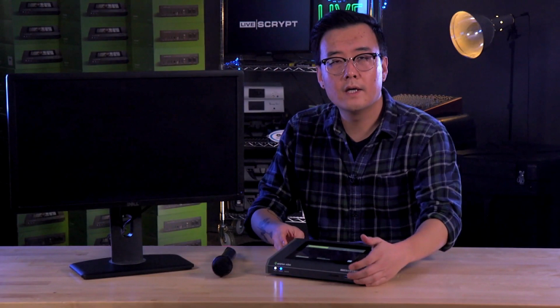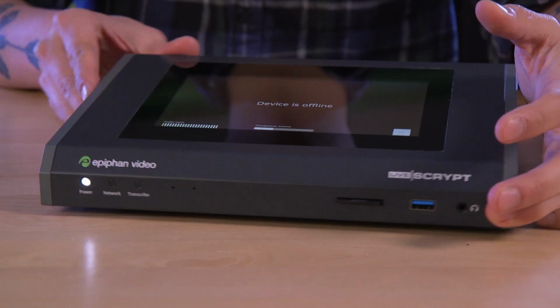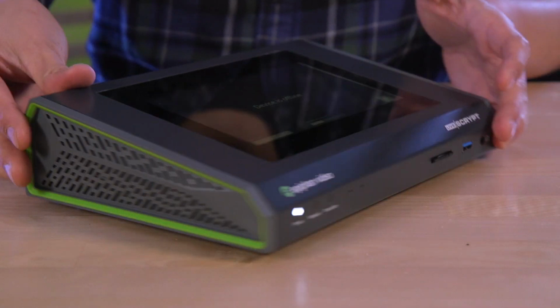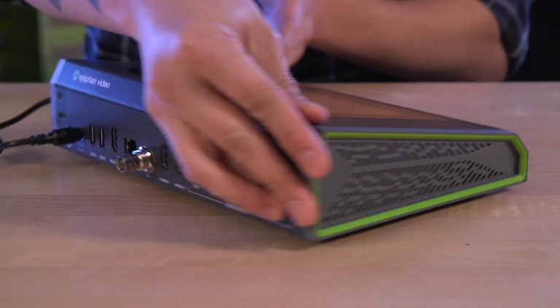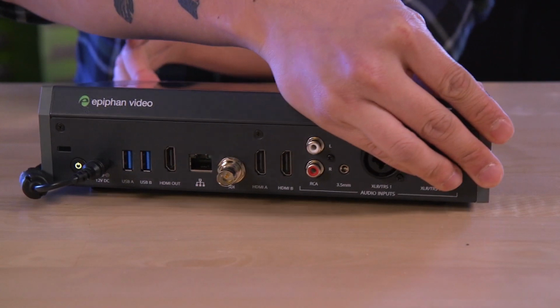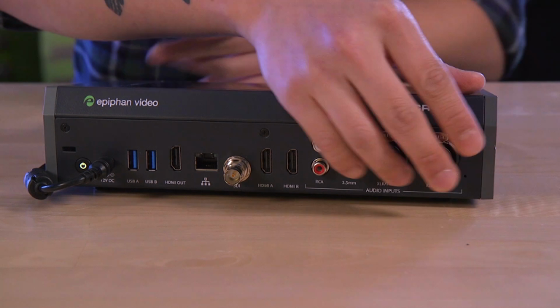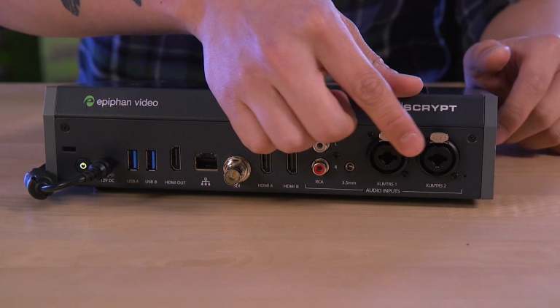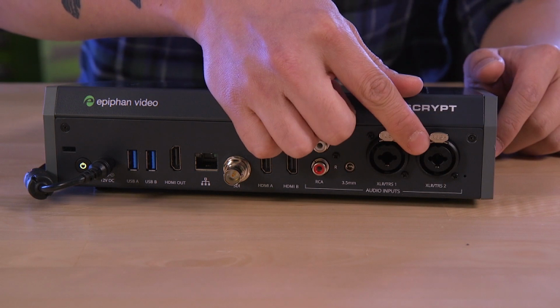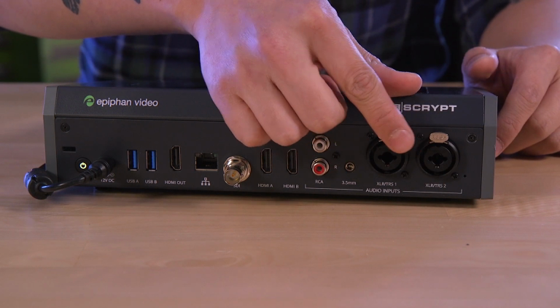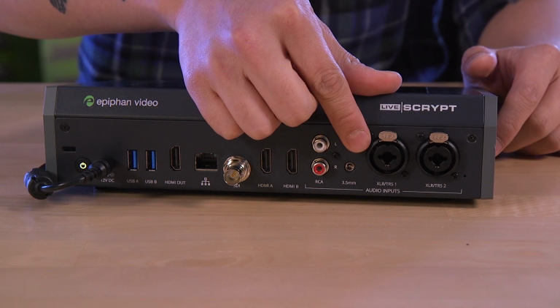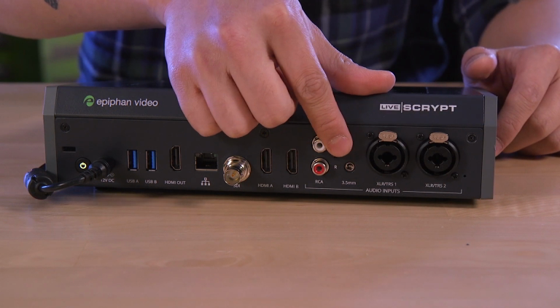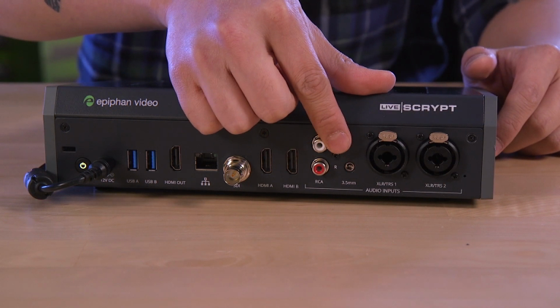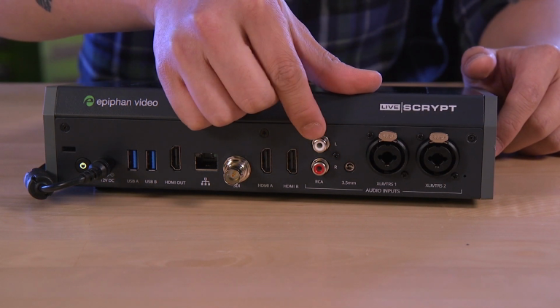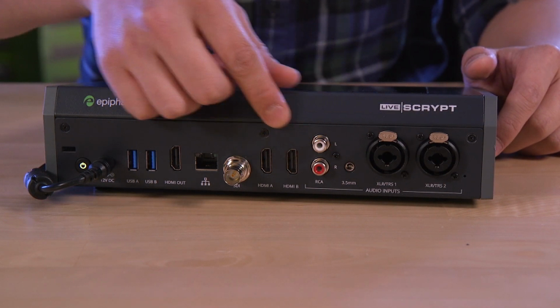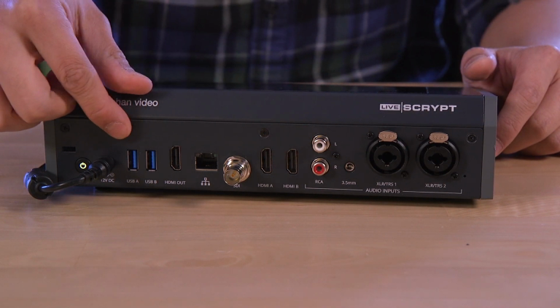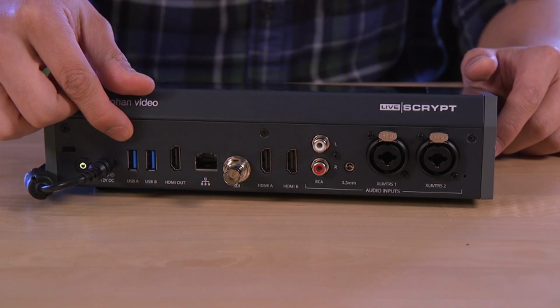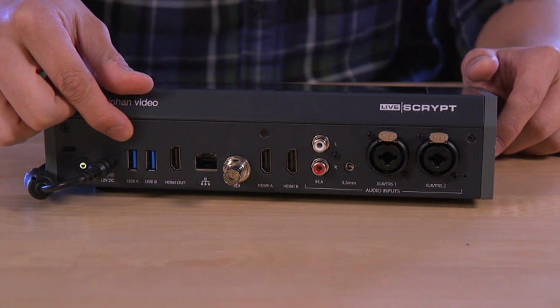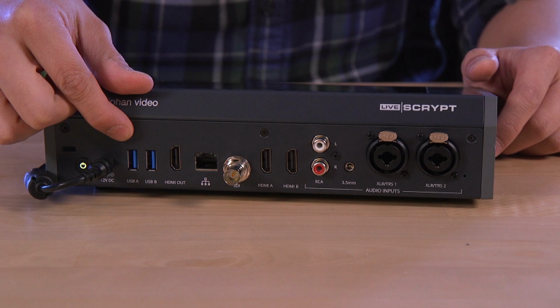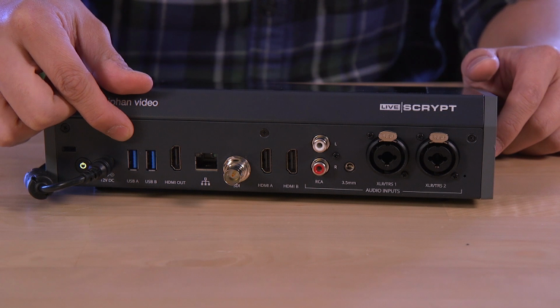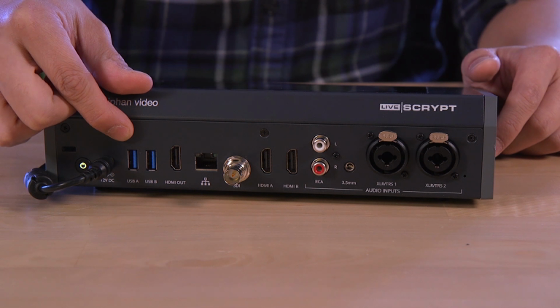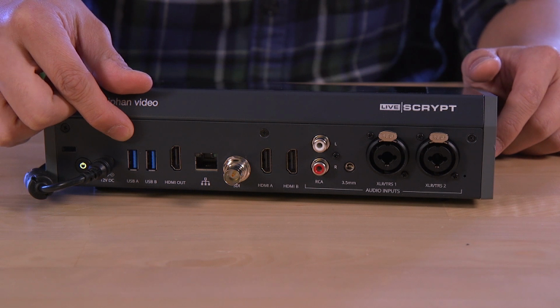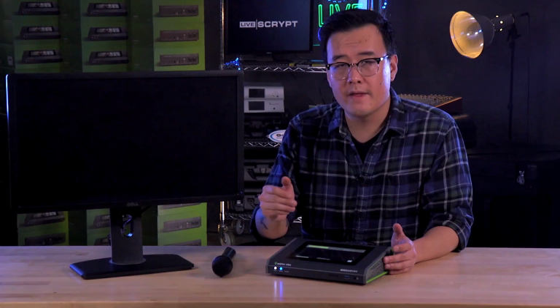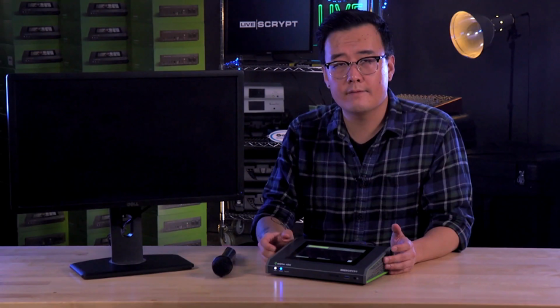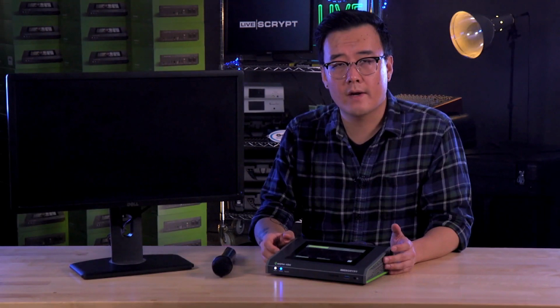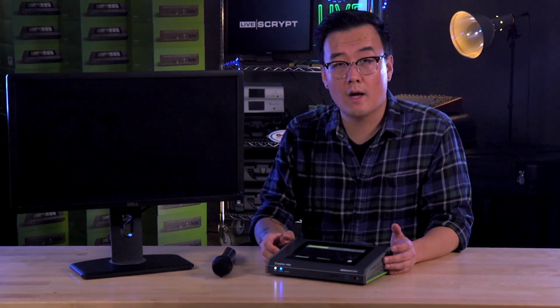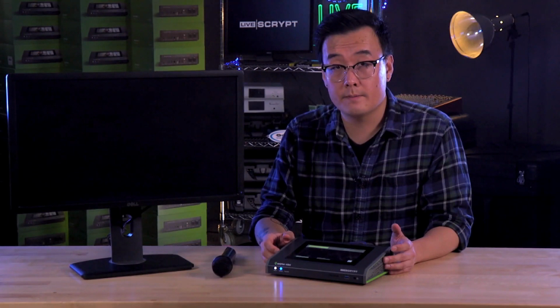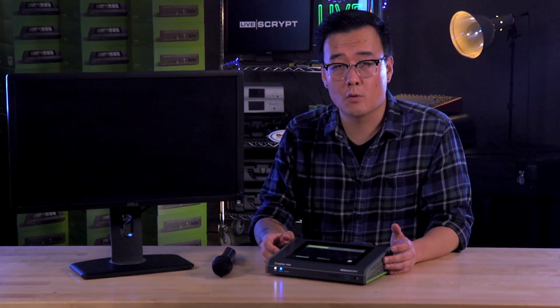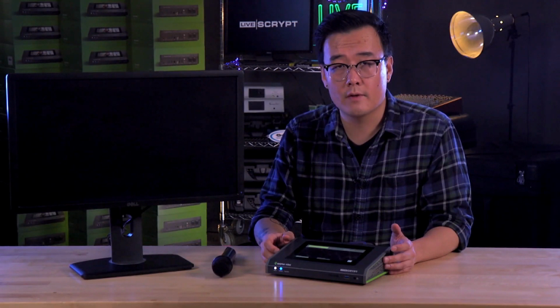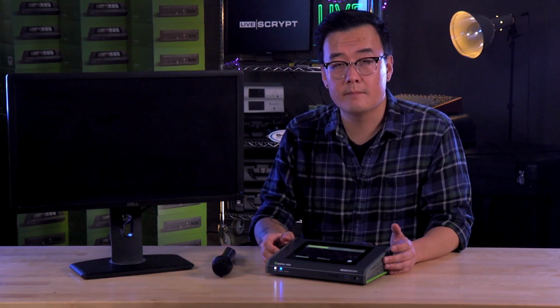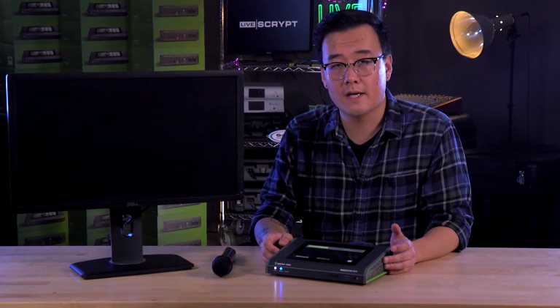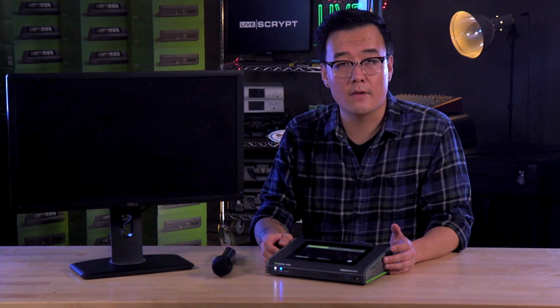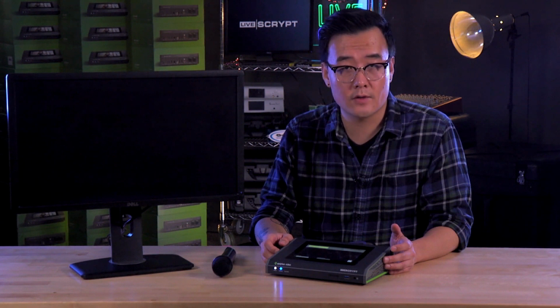If you look here, LiveScript can accept a wide range of audio cables — XLR, TRS, even USB connections — so you can connect nearly any audio source. From there, LiveScript transcribes your speakers' words in real-time and displays them on the touchscreen.